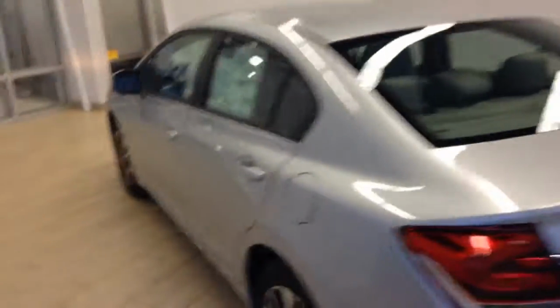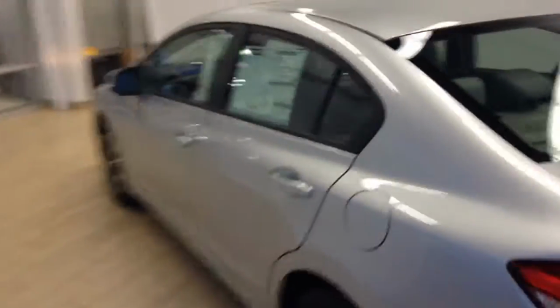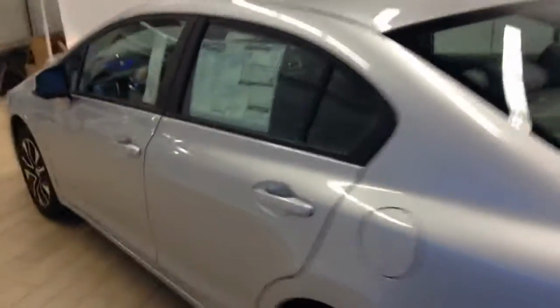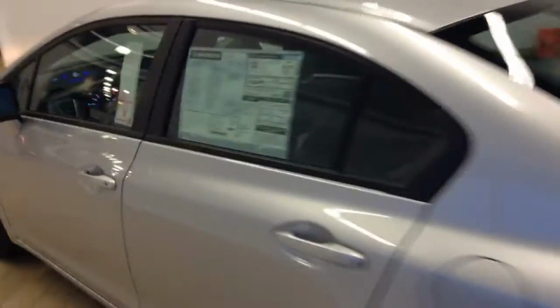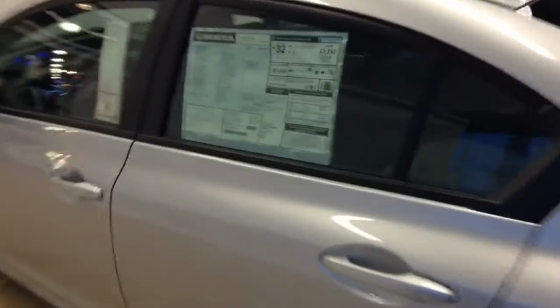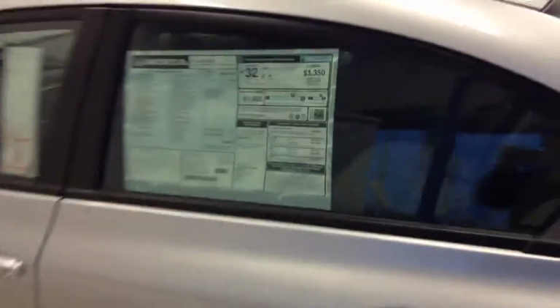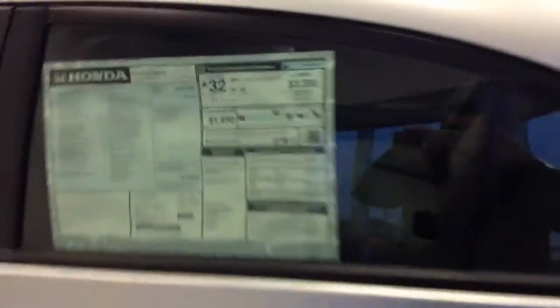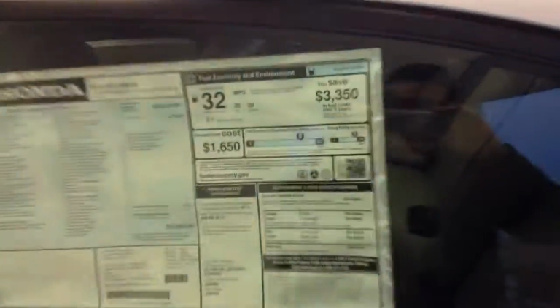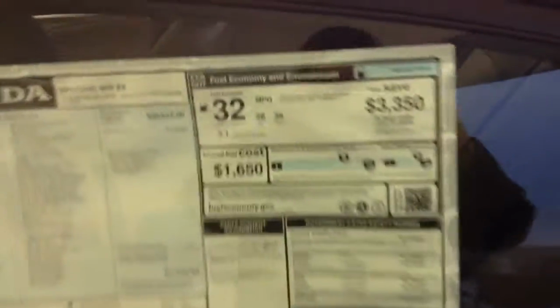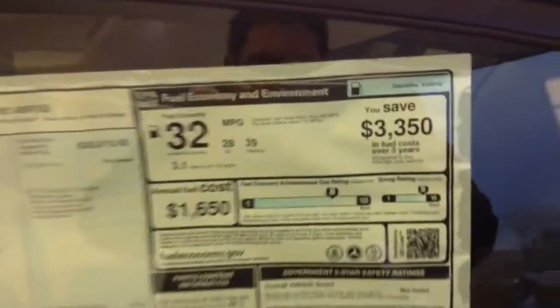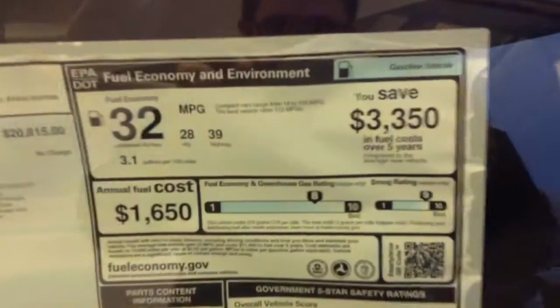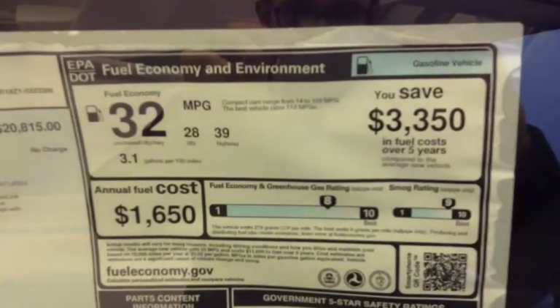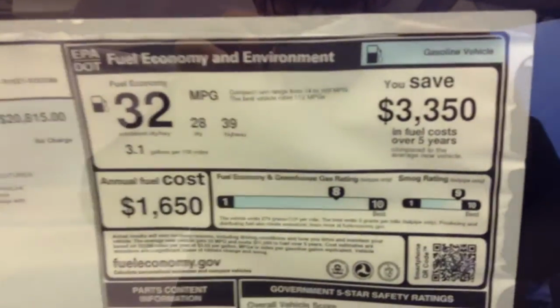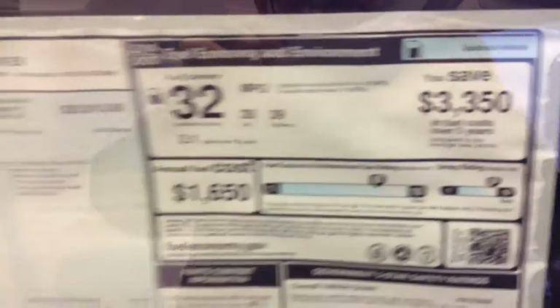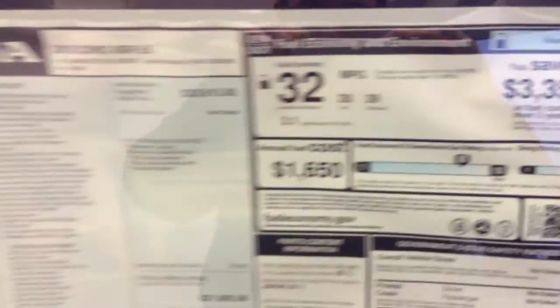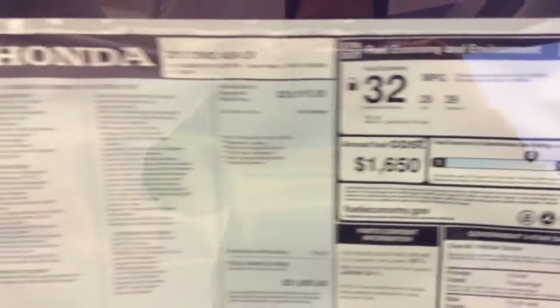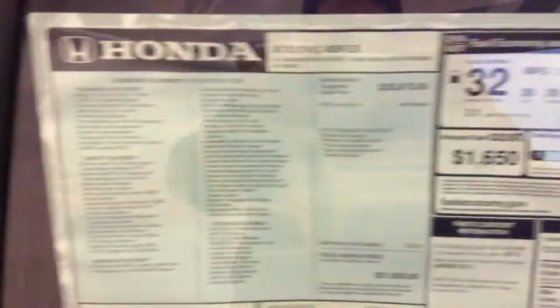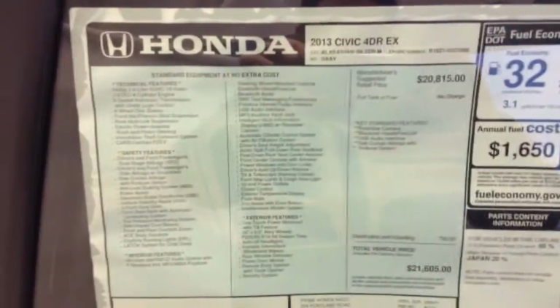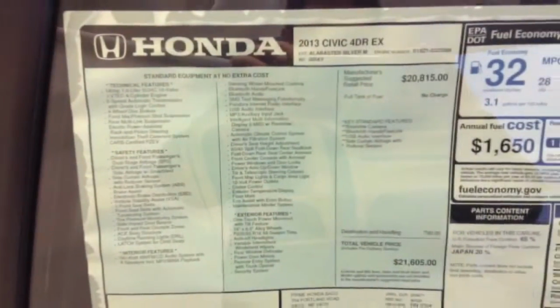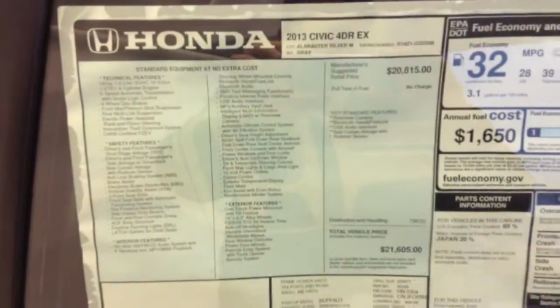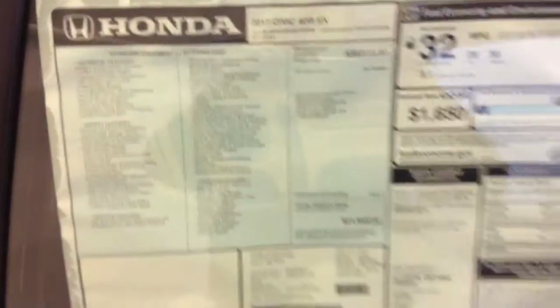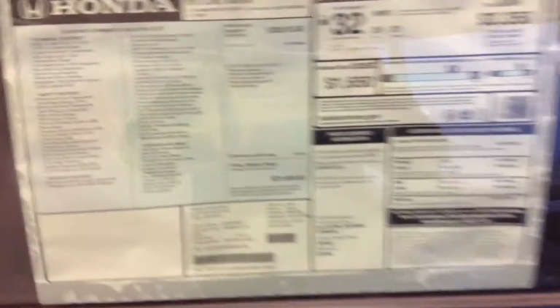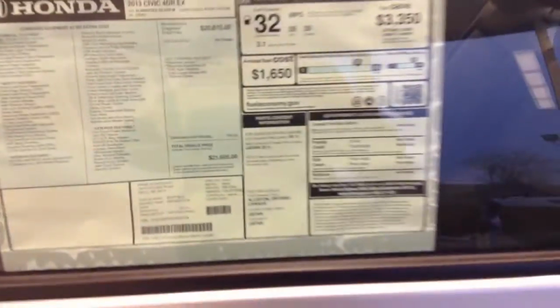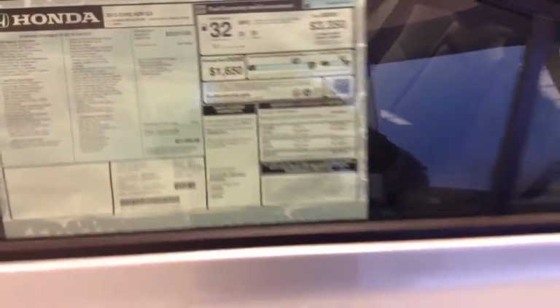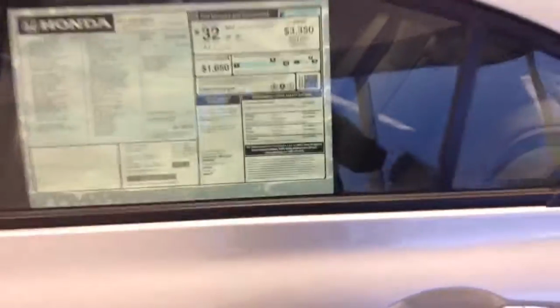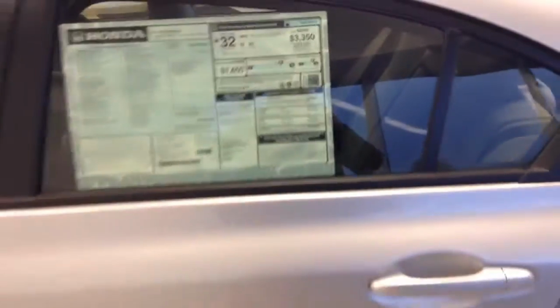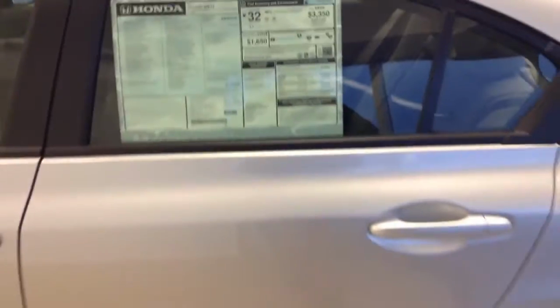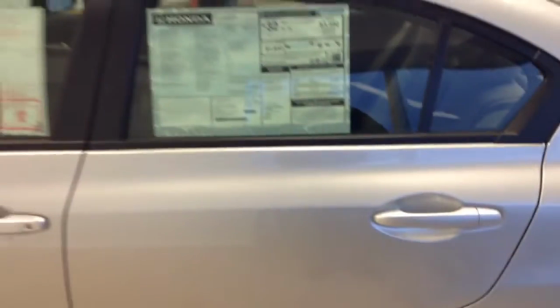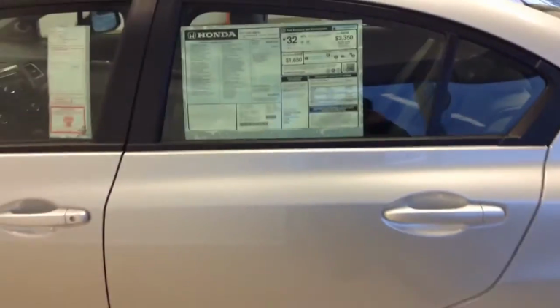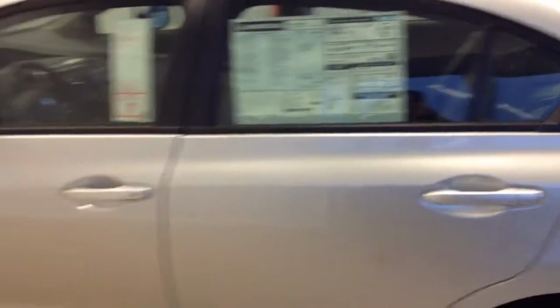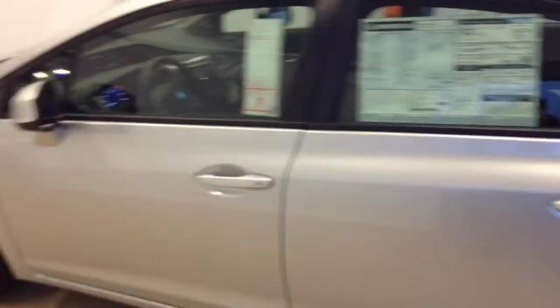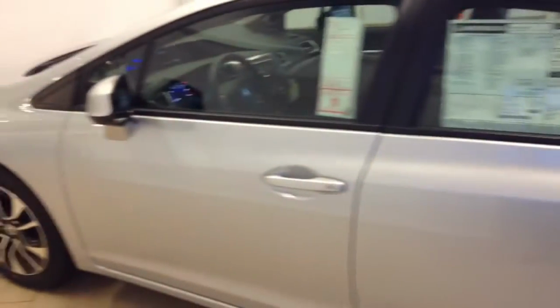I'll give you a shot of the window sticker so you can see your excellent gas mileage. It's not shown here on the window sticker on this particular one, but this car is rated for a 5-star overall crash safety rating.